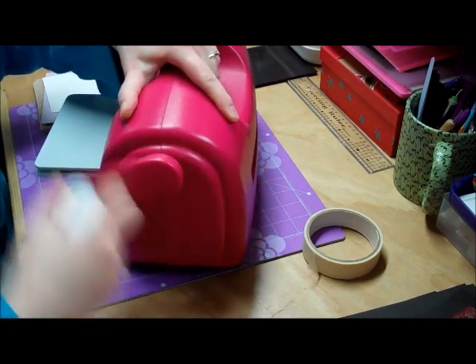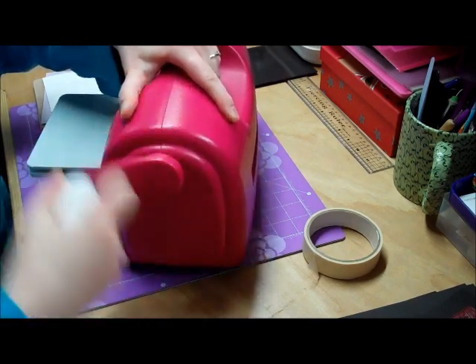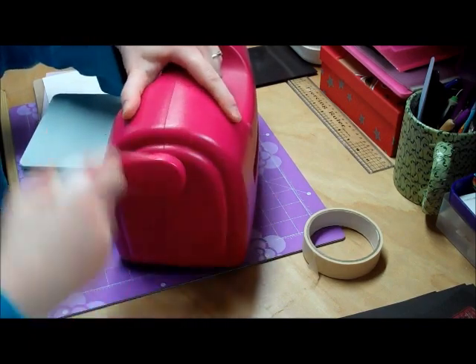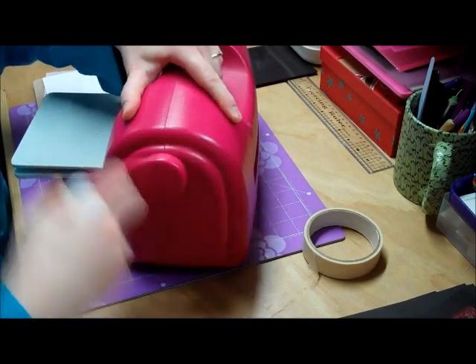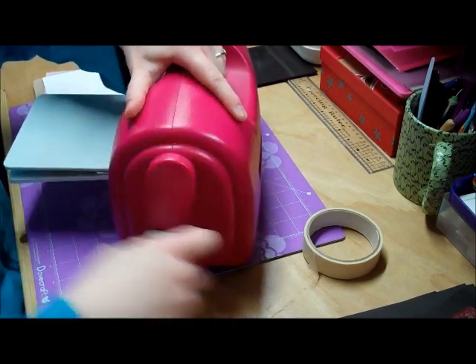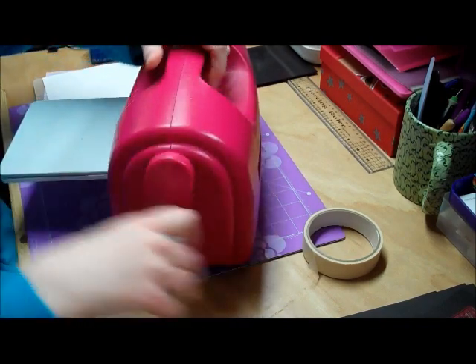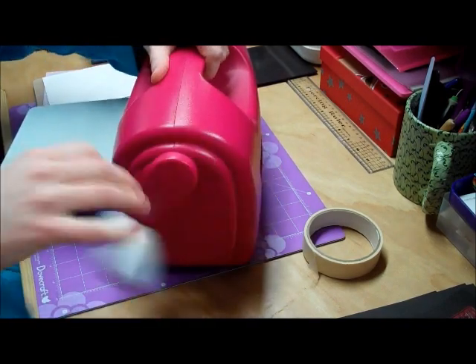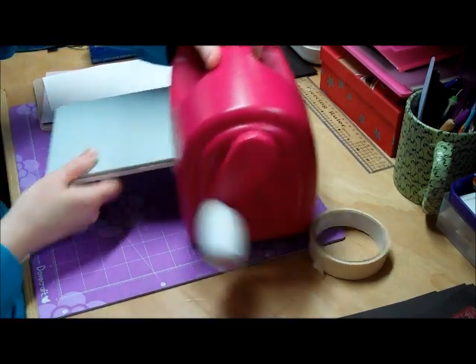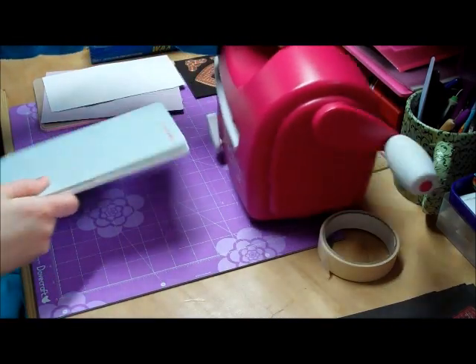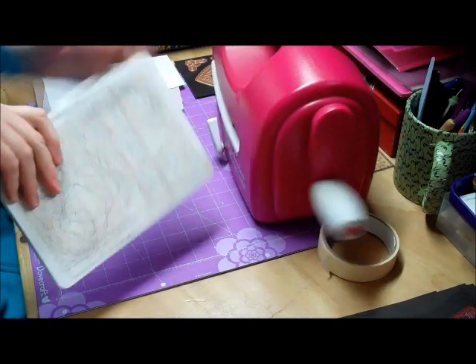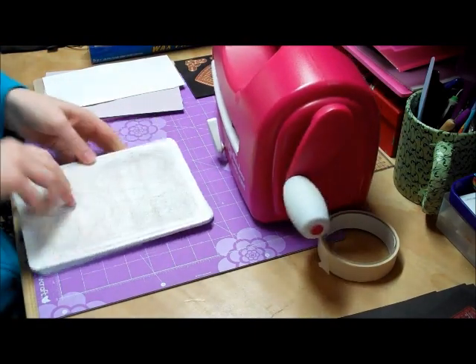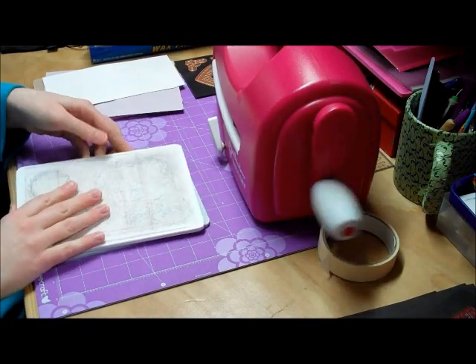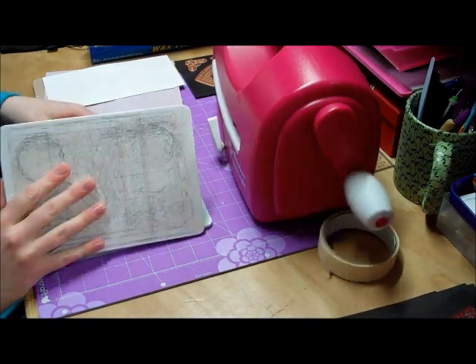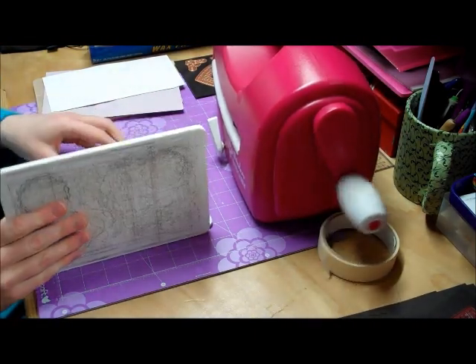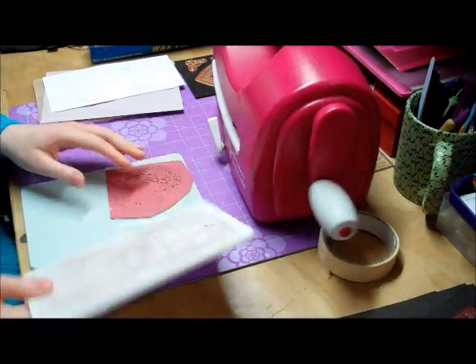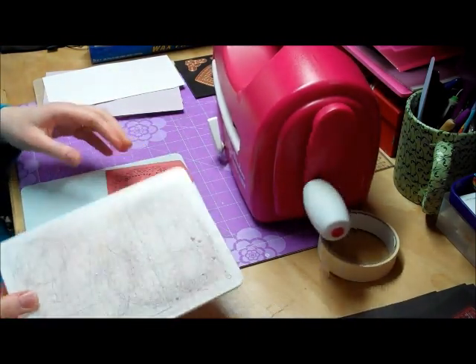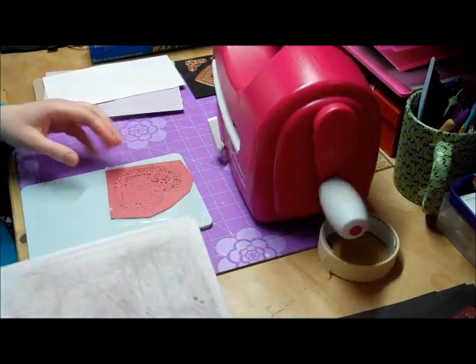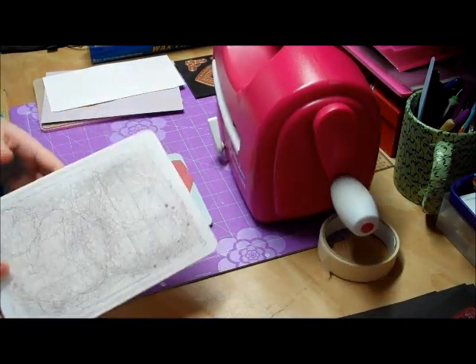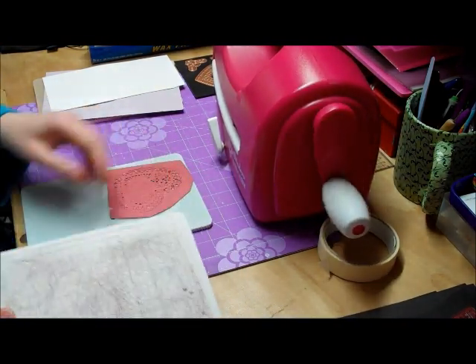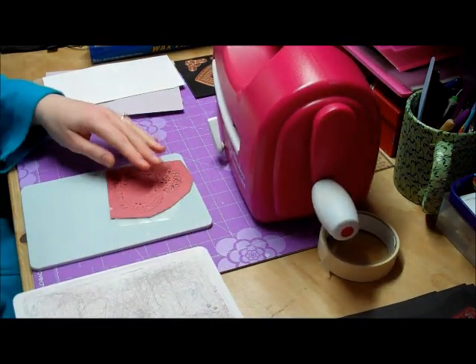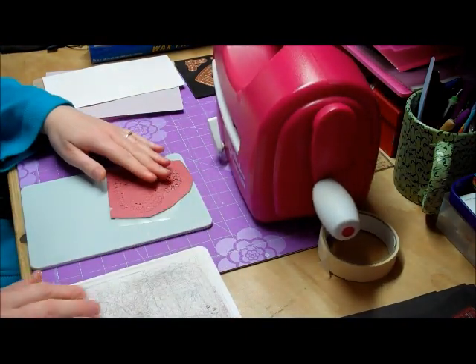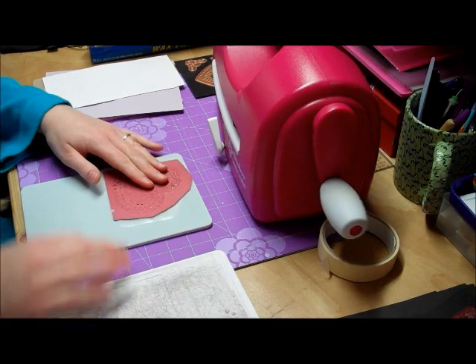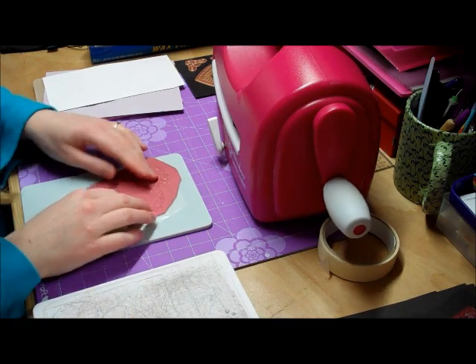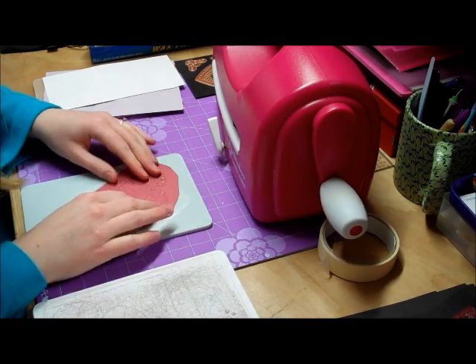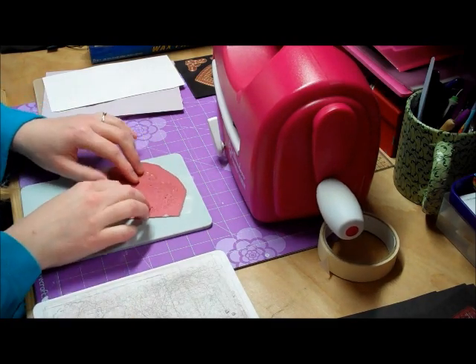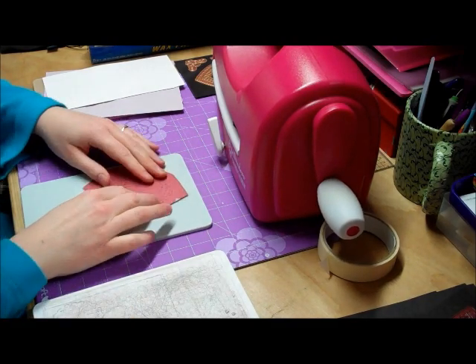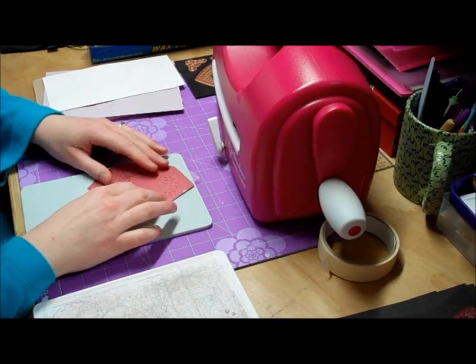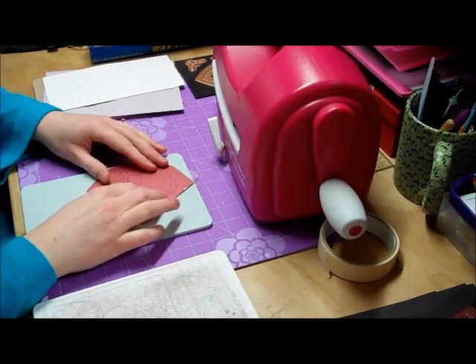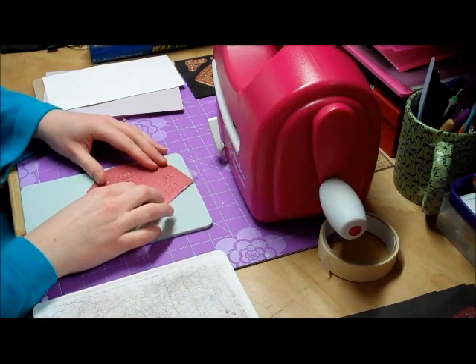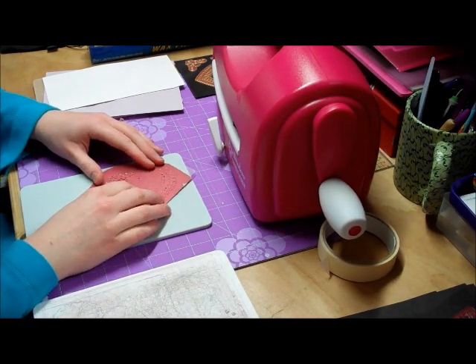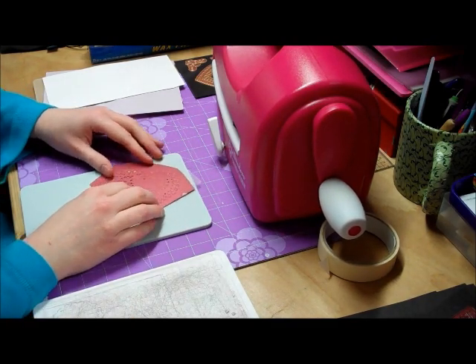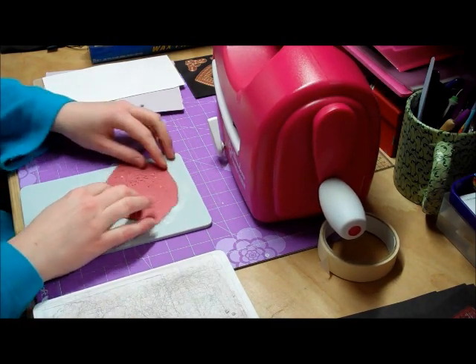Sometimes you might have to do this a few times to get it to cut evenly. You can normally tell when you take off the cutting mat how well it's cut out. That one seems fine.